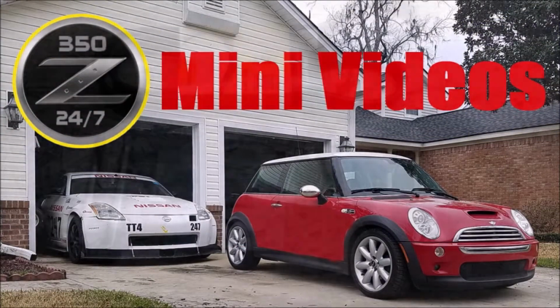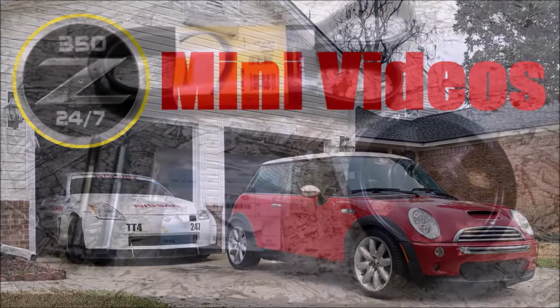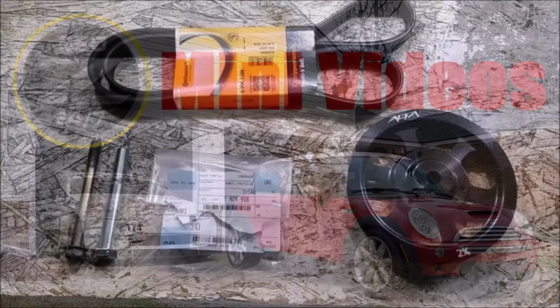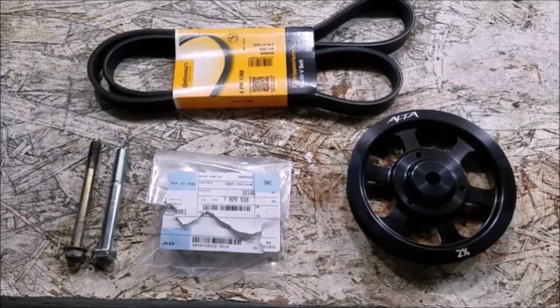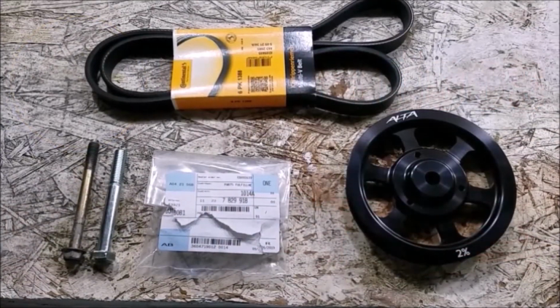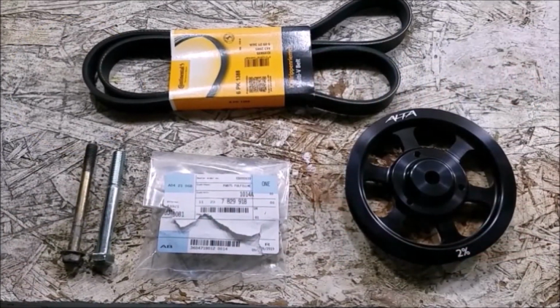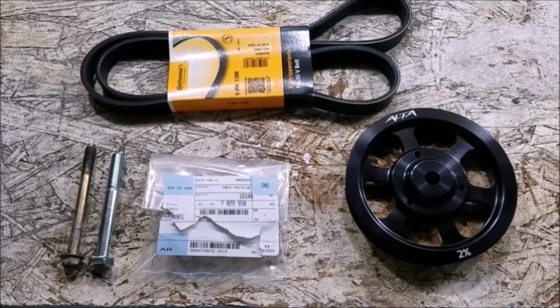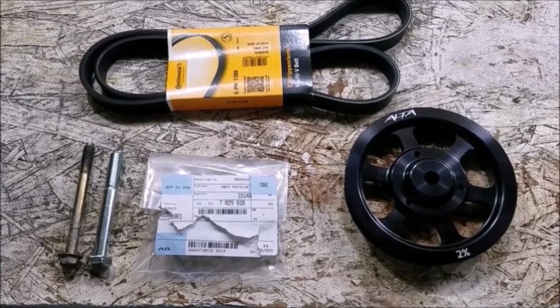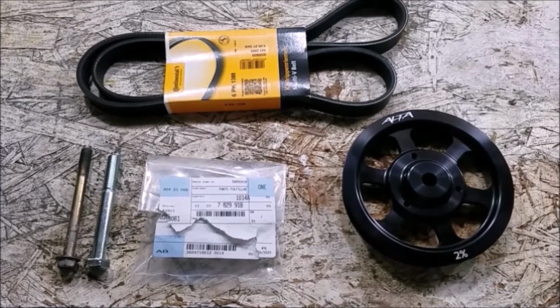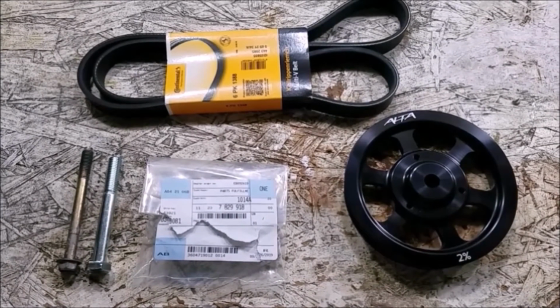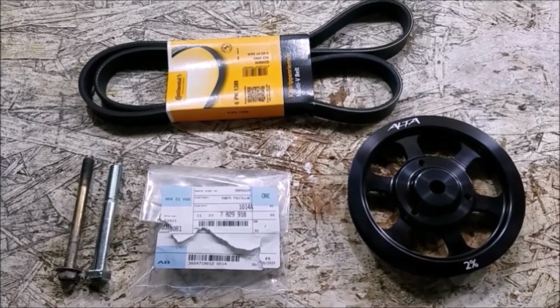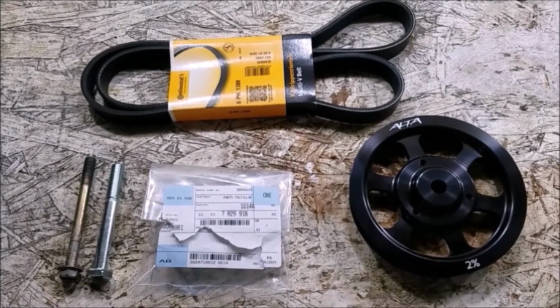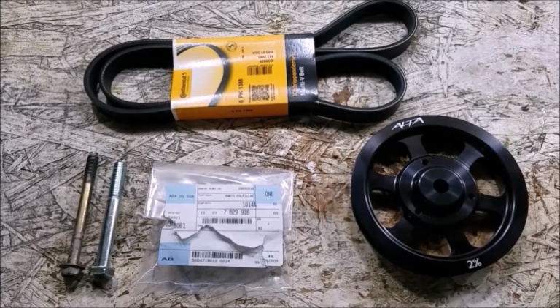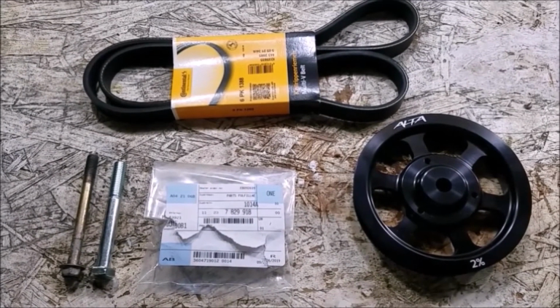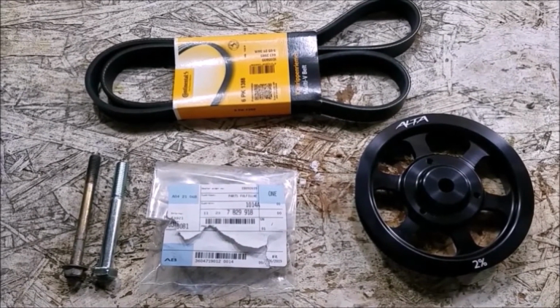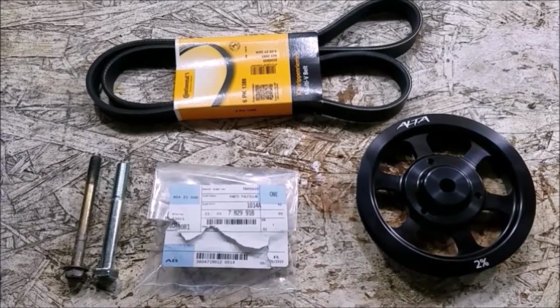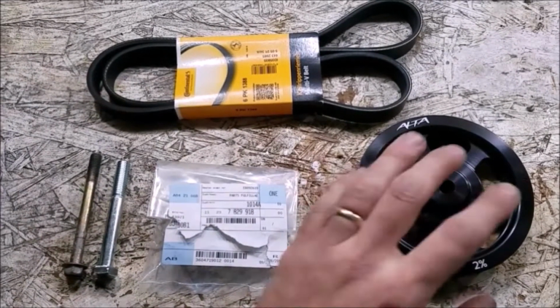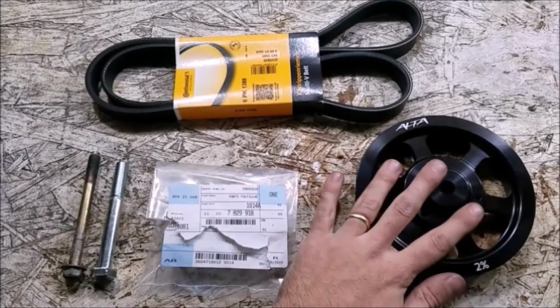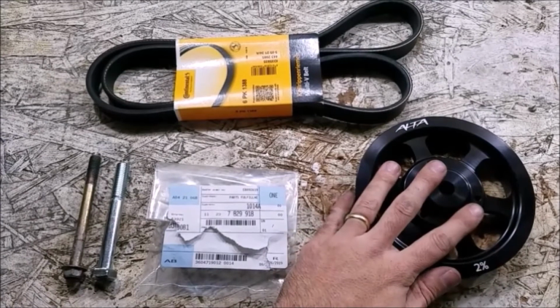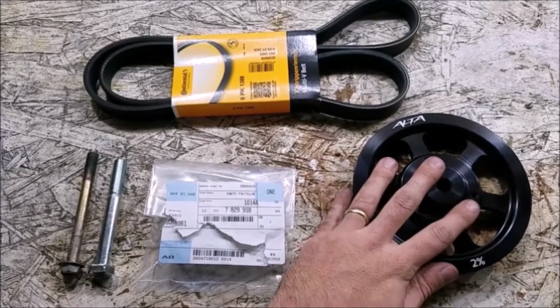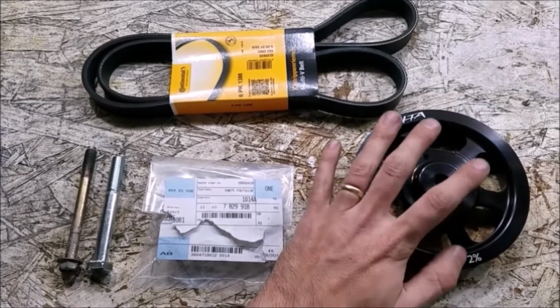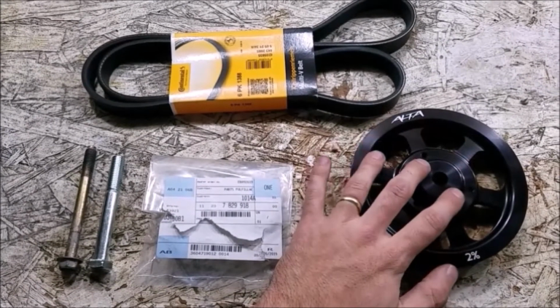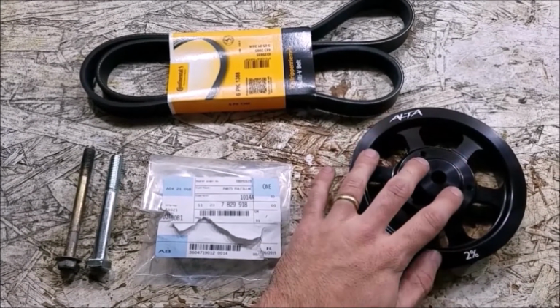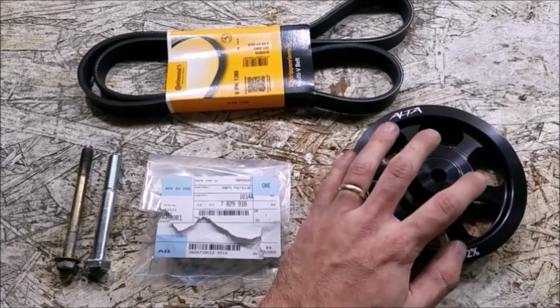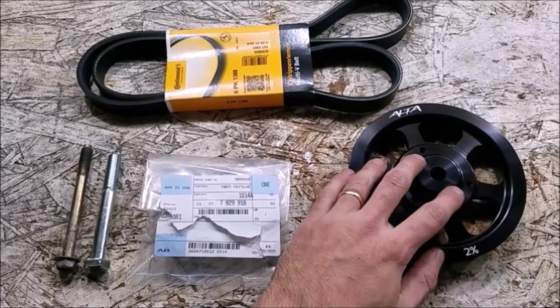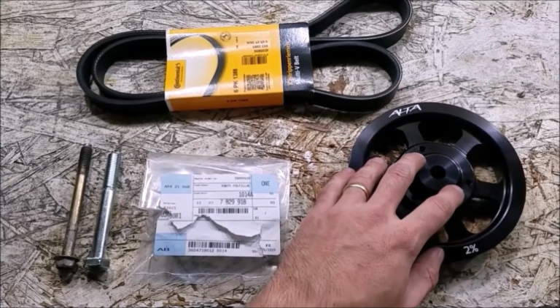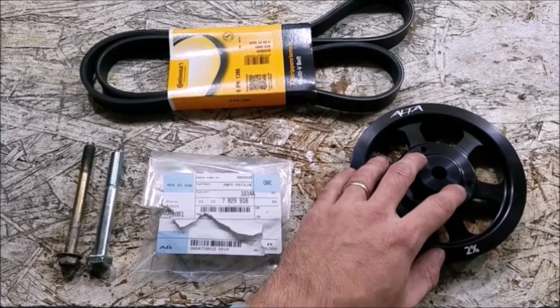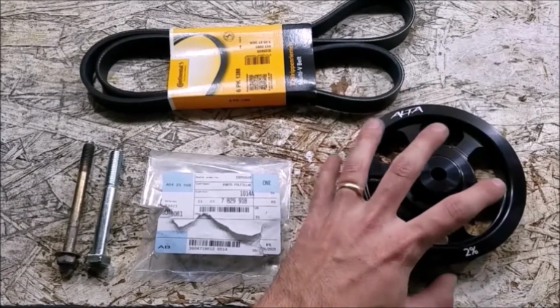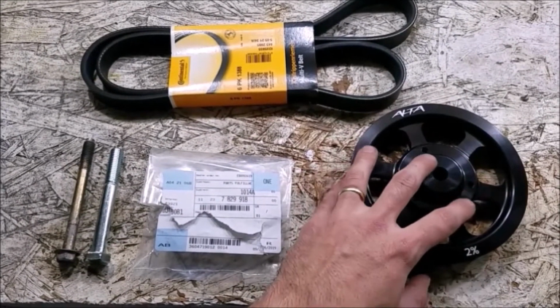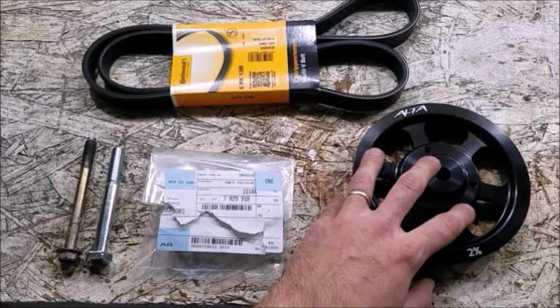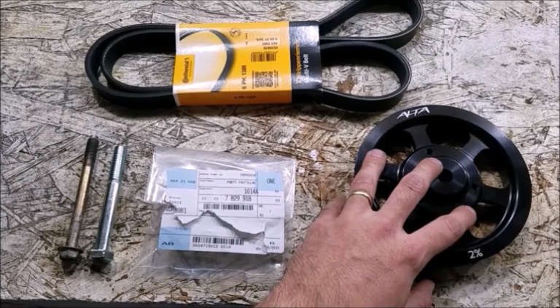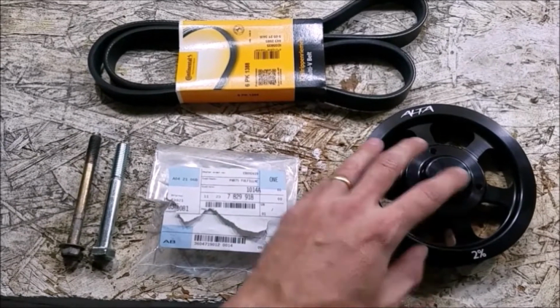Today we're going to be installing a new crank pulley on my R53 Mini Cooper S. For the crank pulley installation you're going to need a few items. Obviously you're going to need a new crank pulley, whether it's an aftermarket unit, an OEM one — there are a few different options and we'll discuss those a little later.